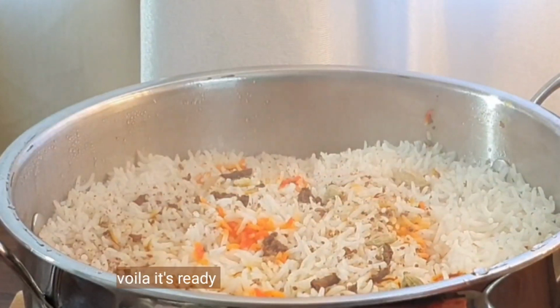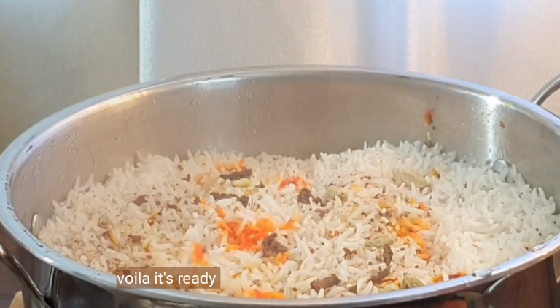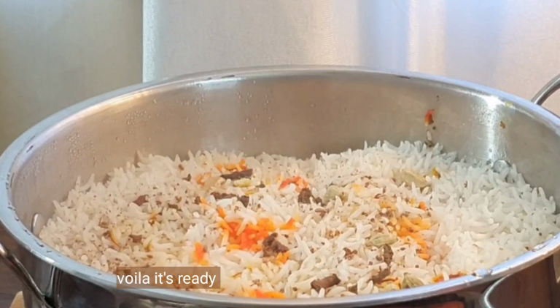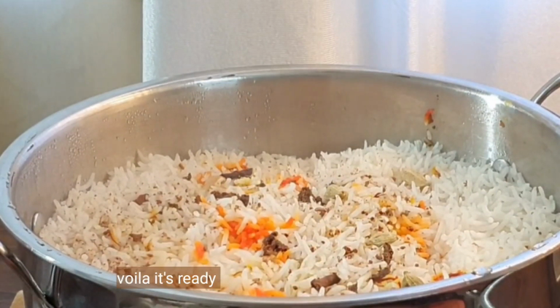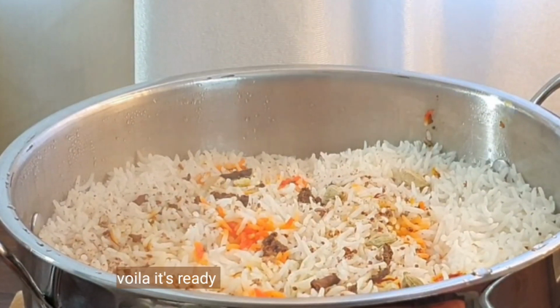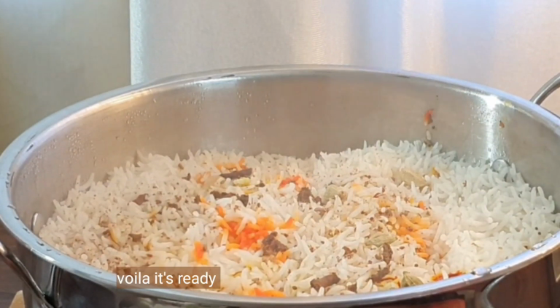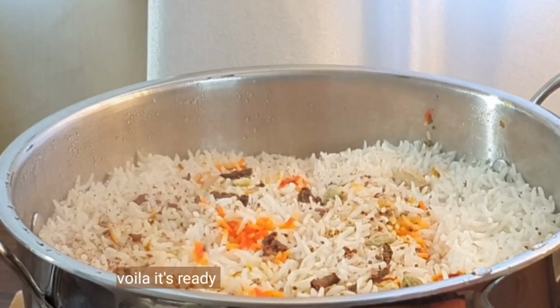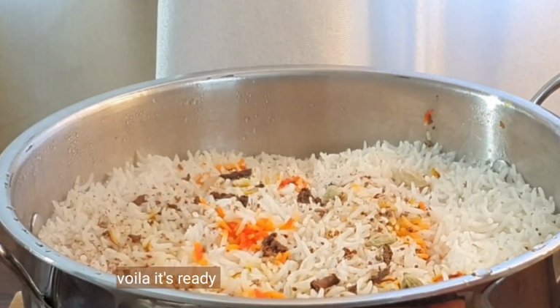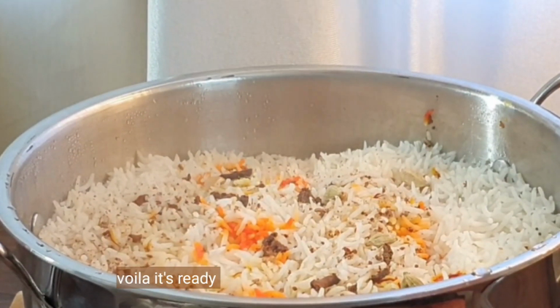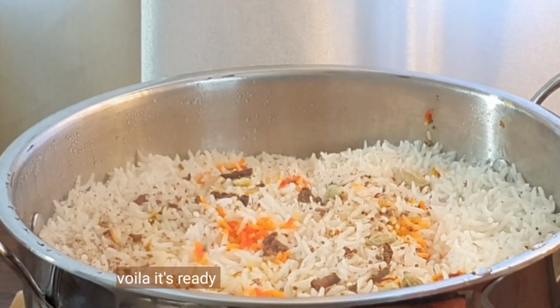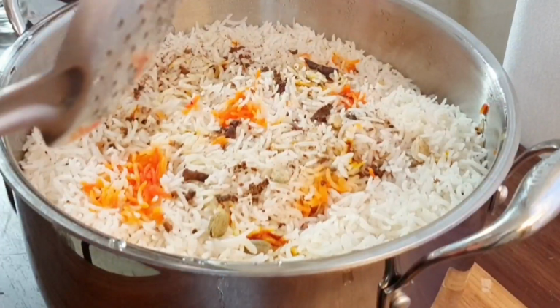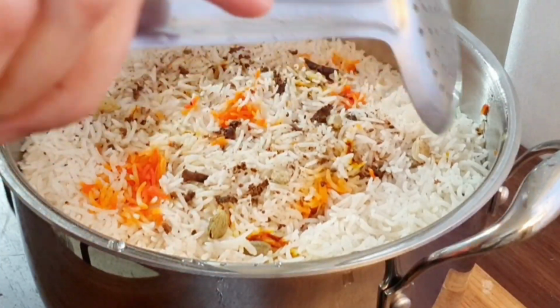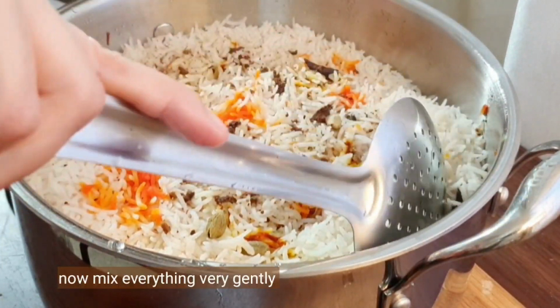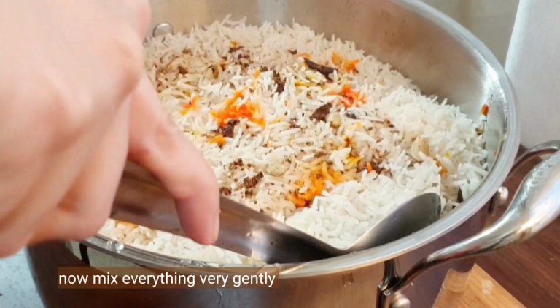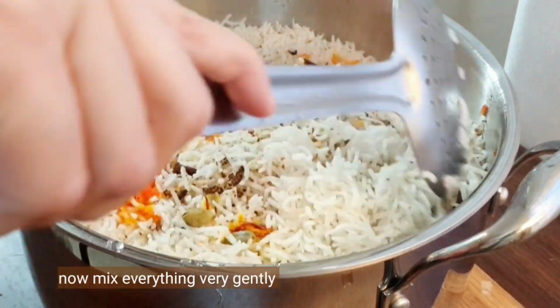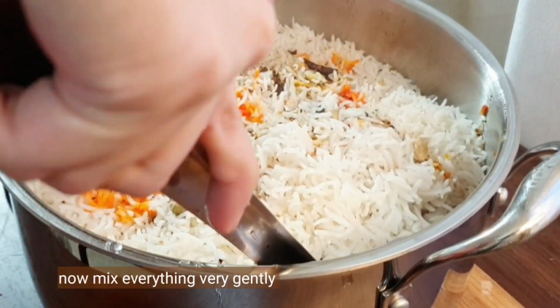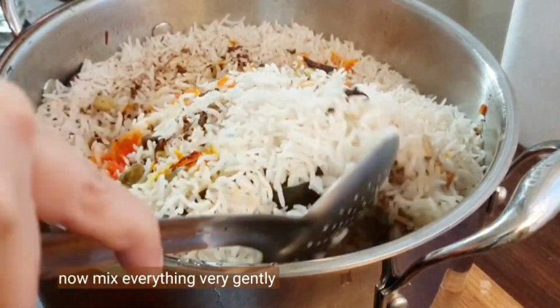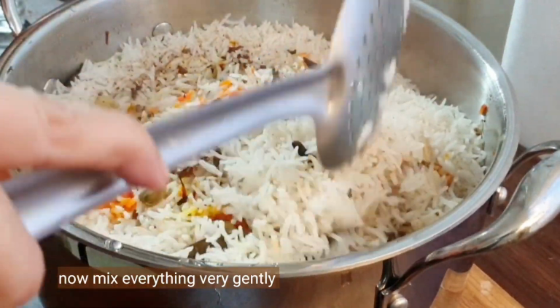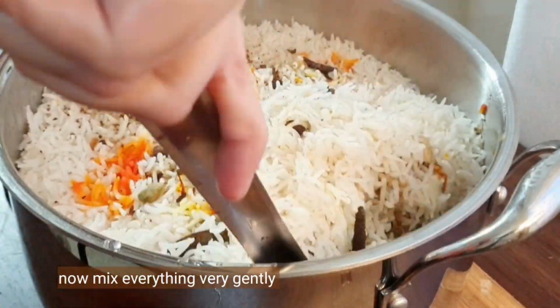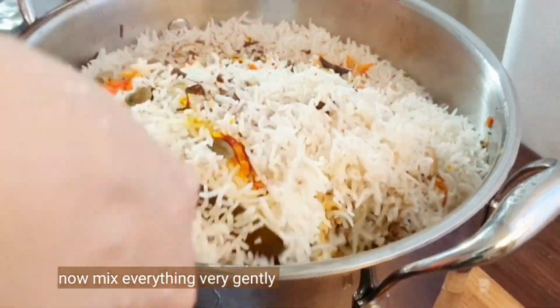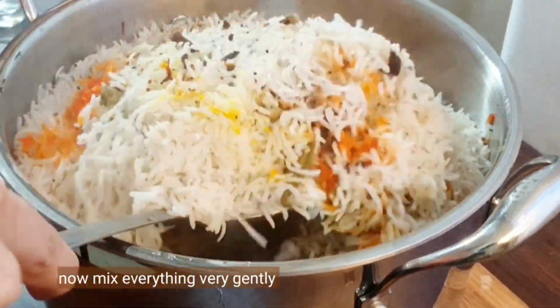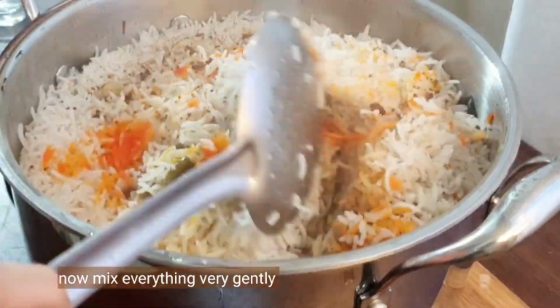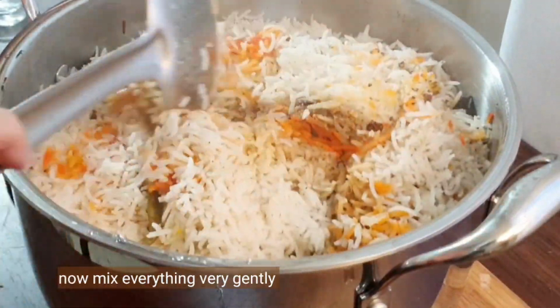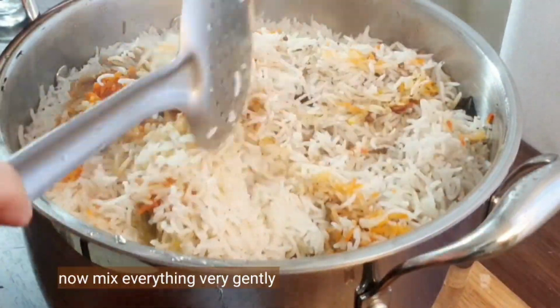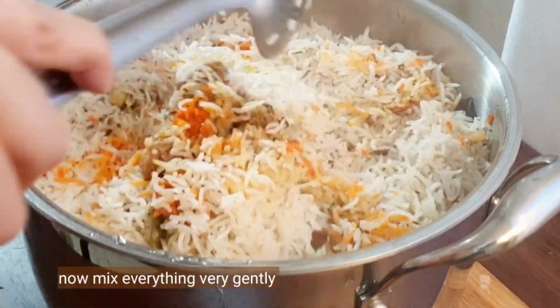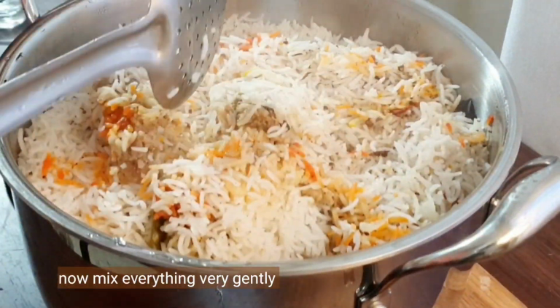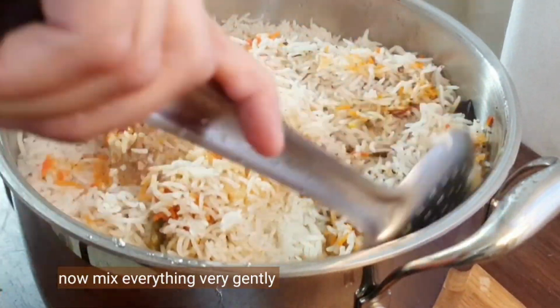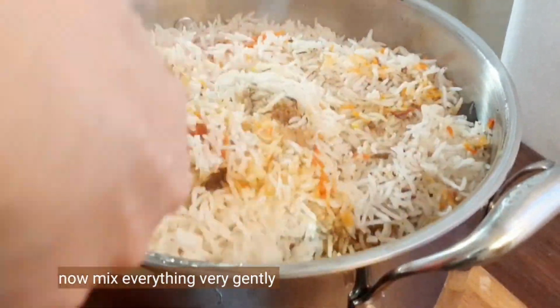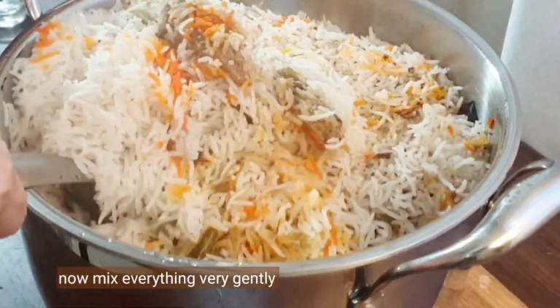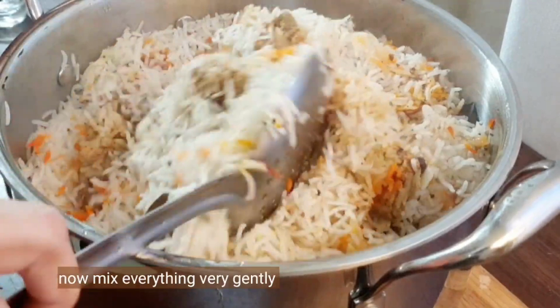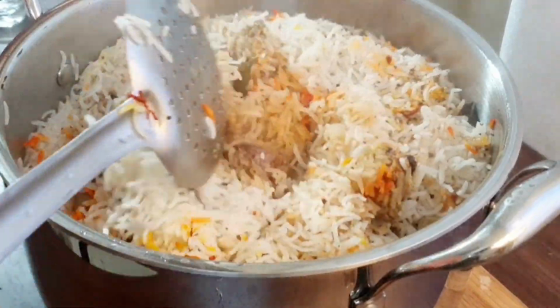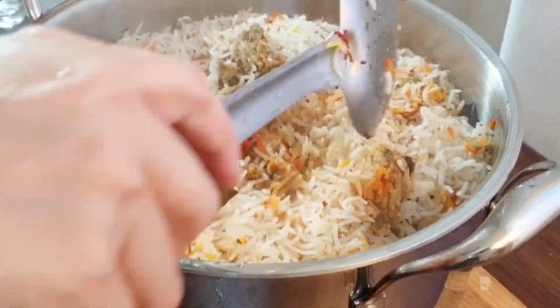Voila, it's ready! One more tip — if you are using a normal pan, please use a tawa or griddle underneath when cooking to prevent burning.